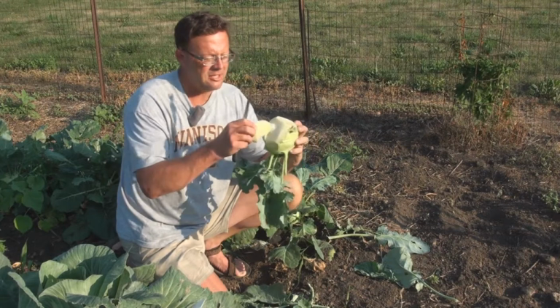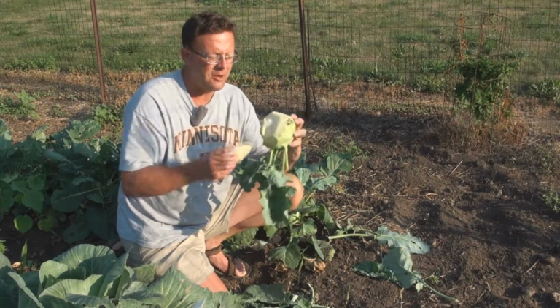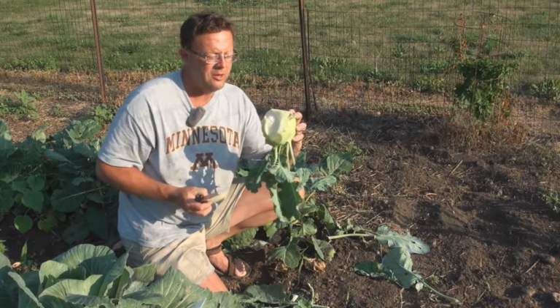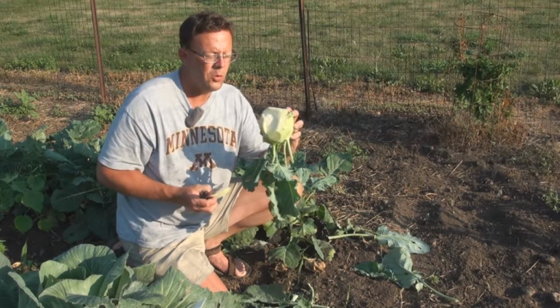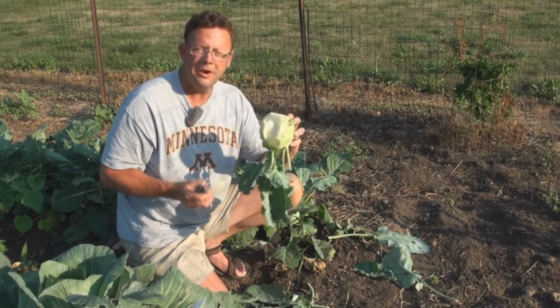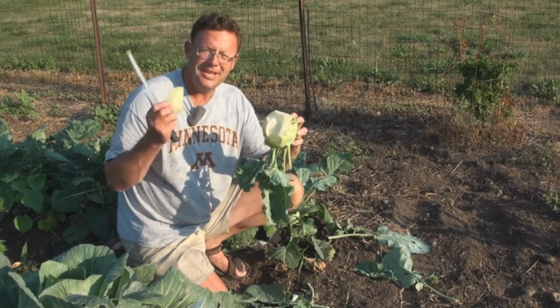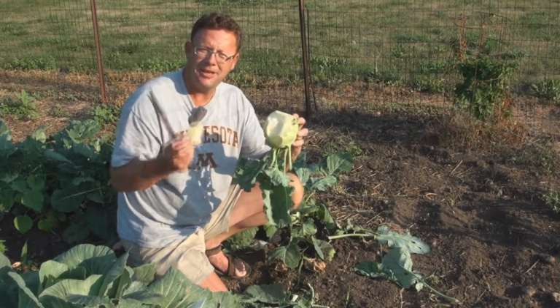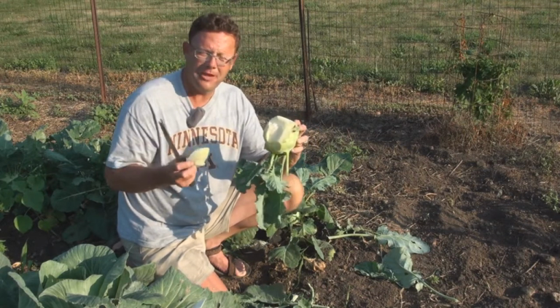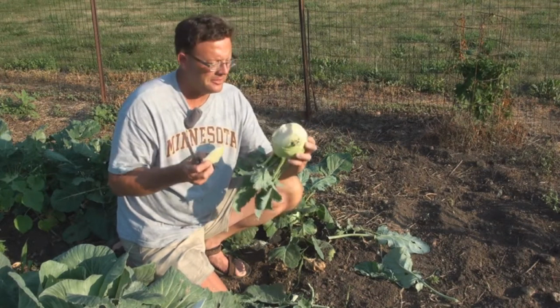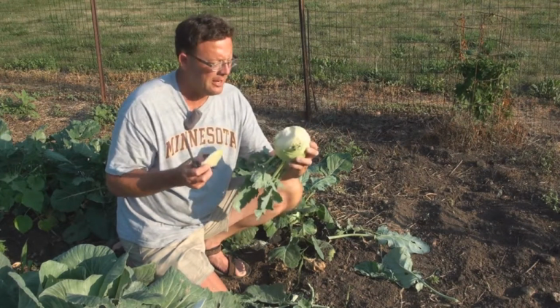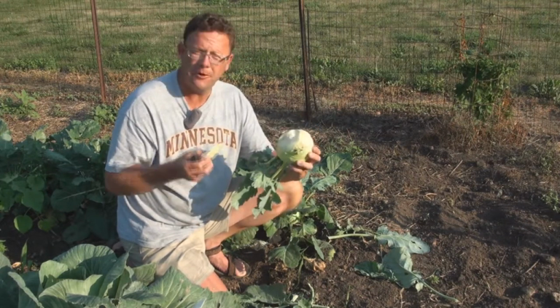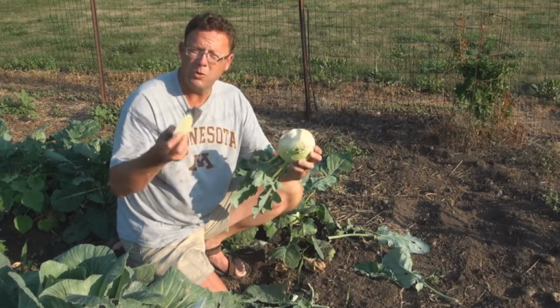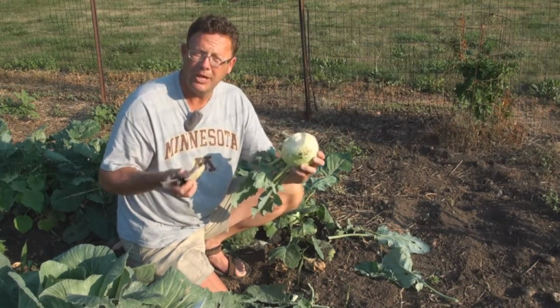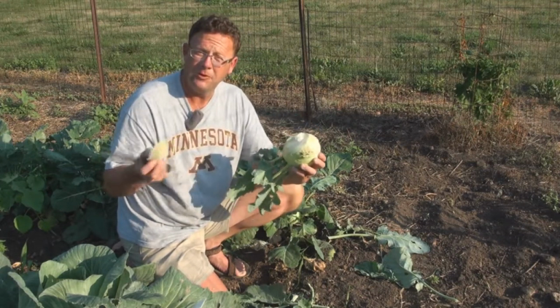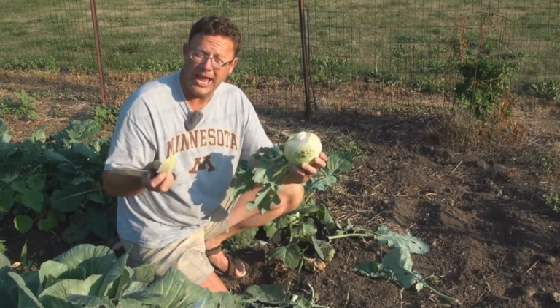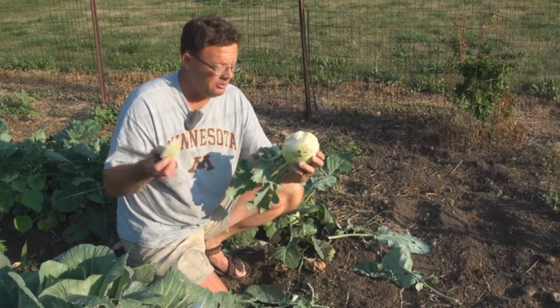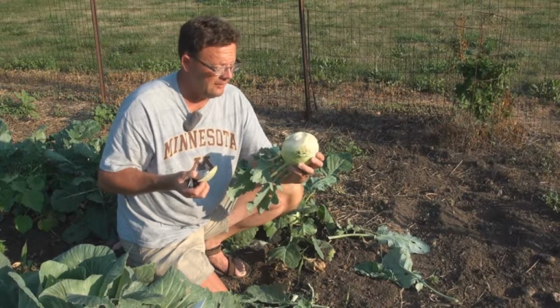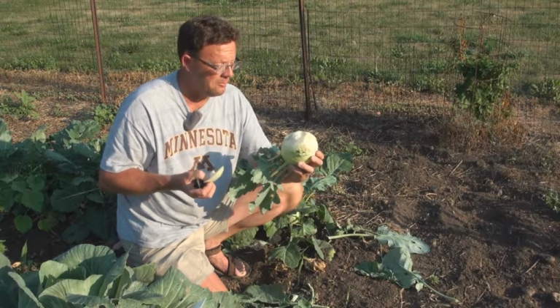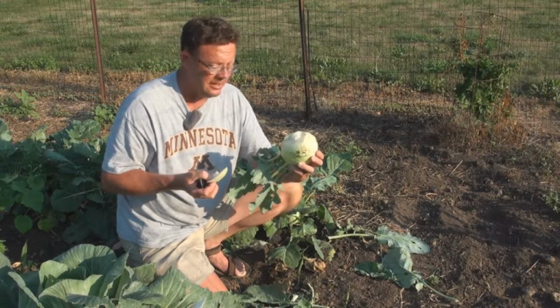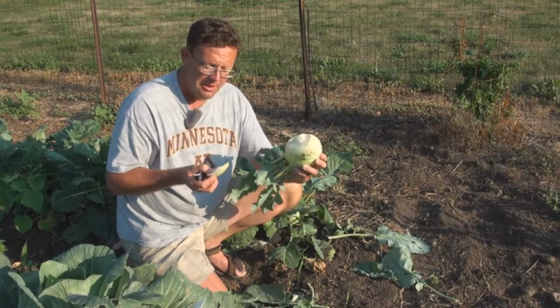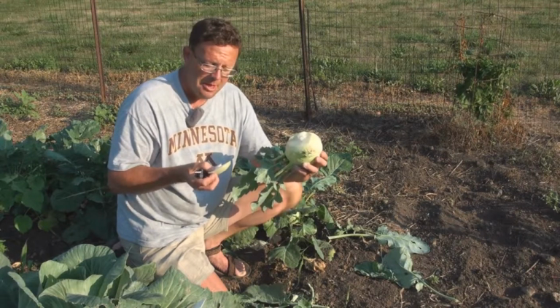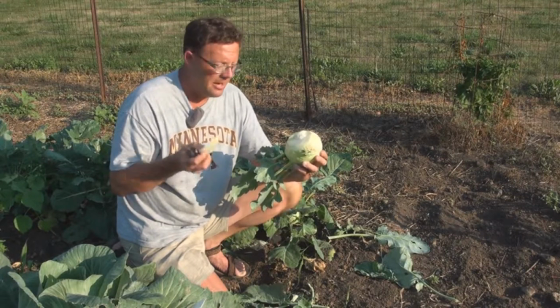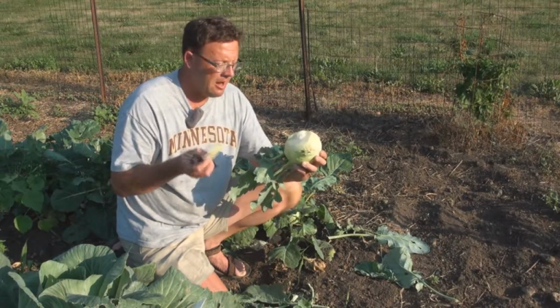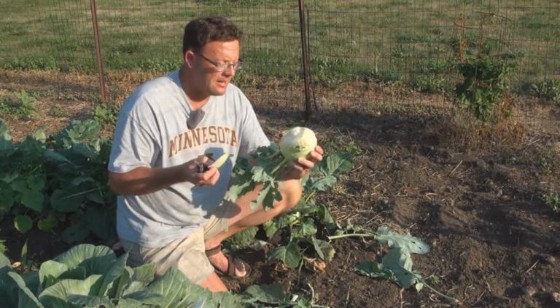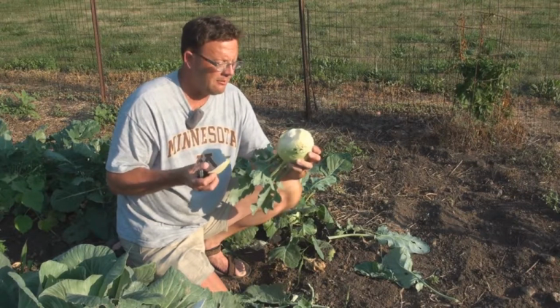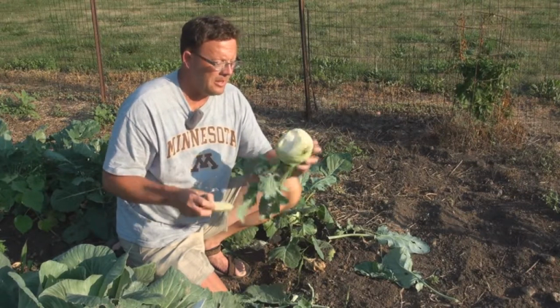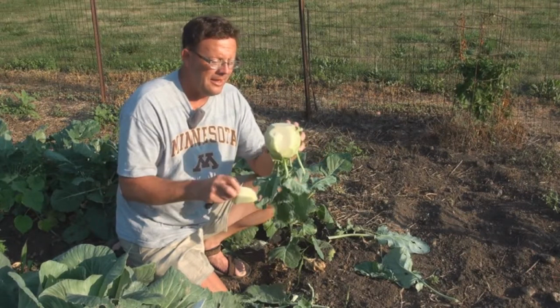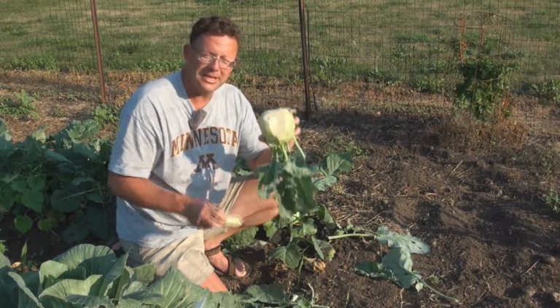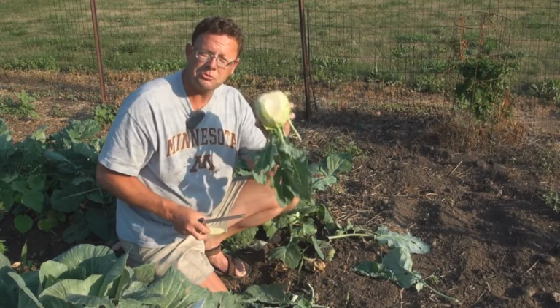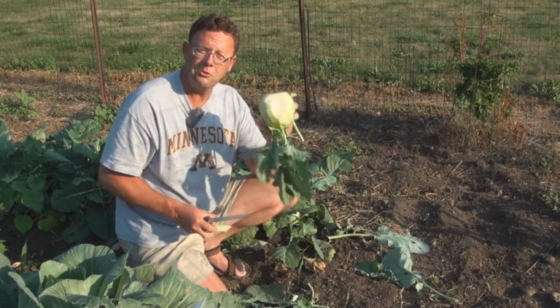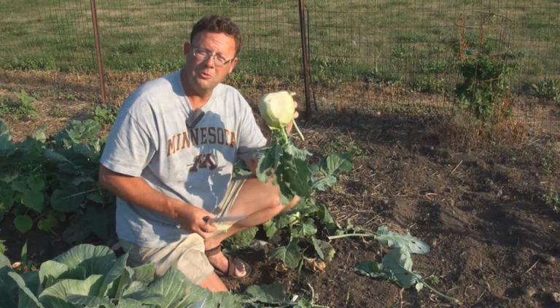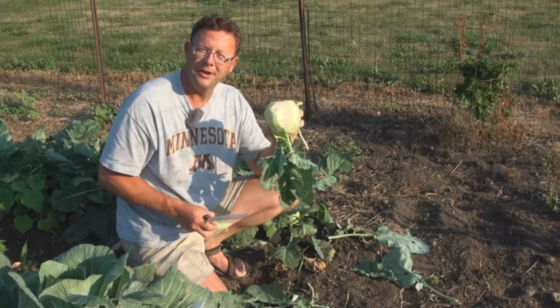It is soft all the way to the core. It takes on flavor that's great — whether you can it or want to pickle it. Cossack kohlrabi is a true winner.